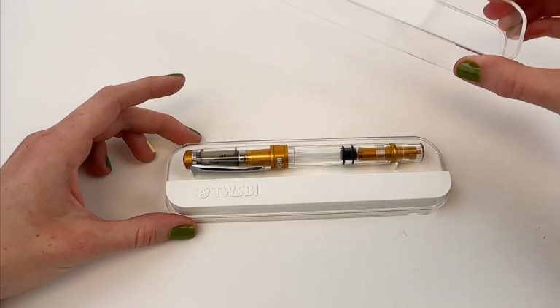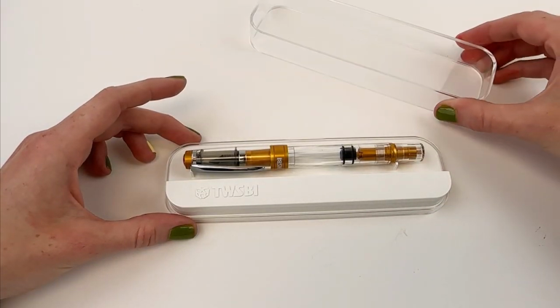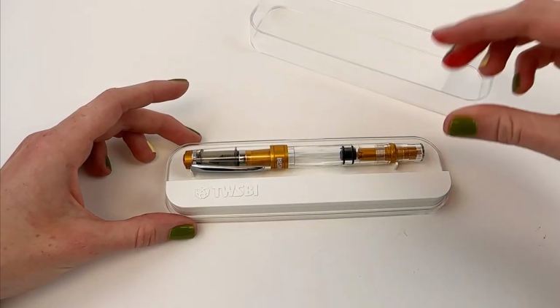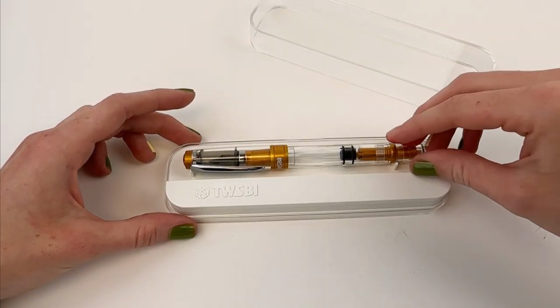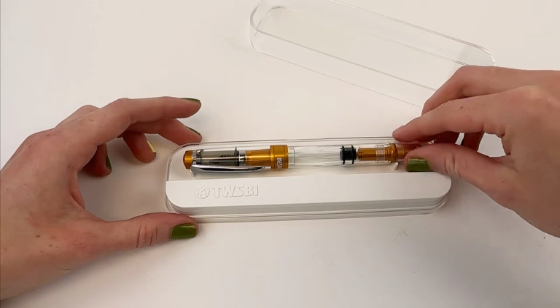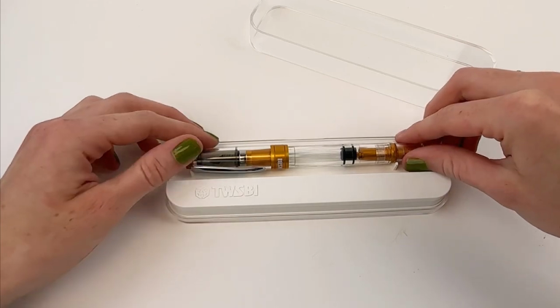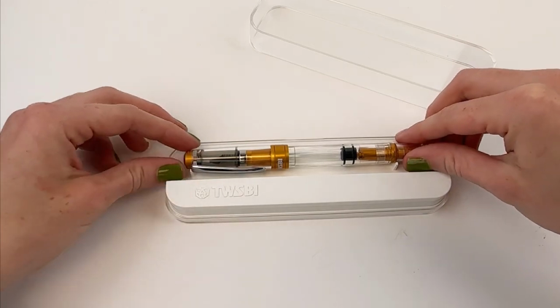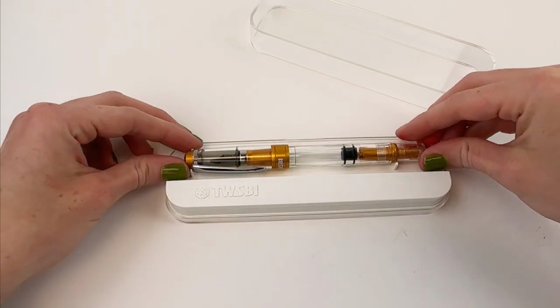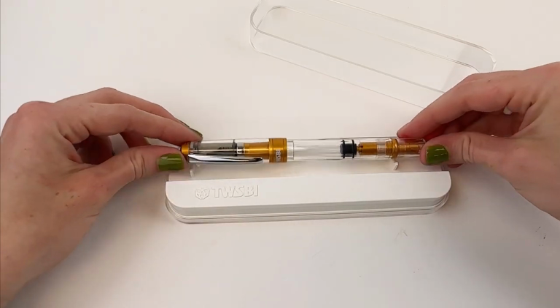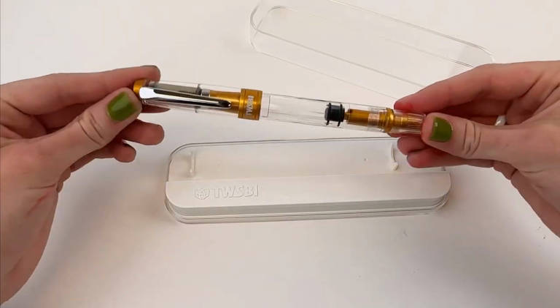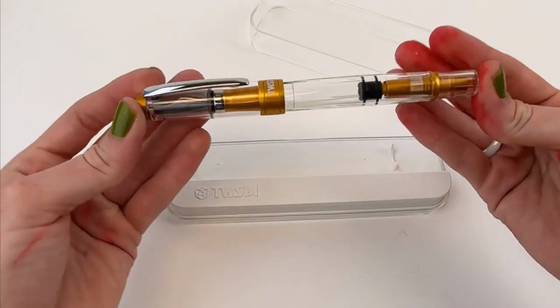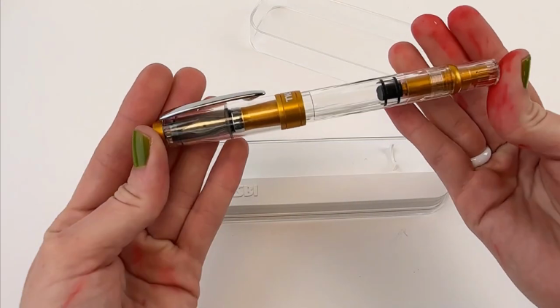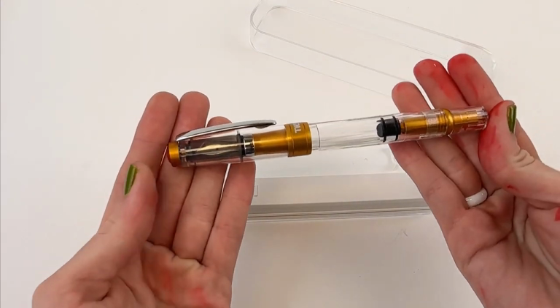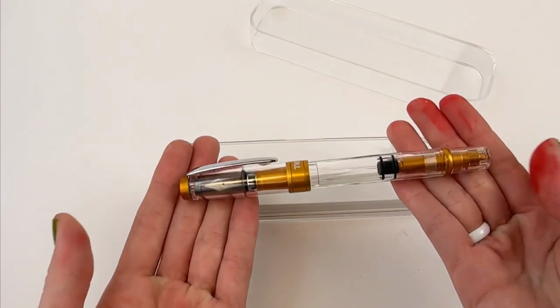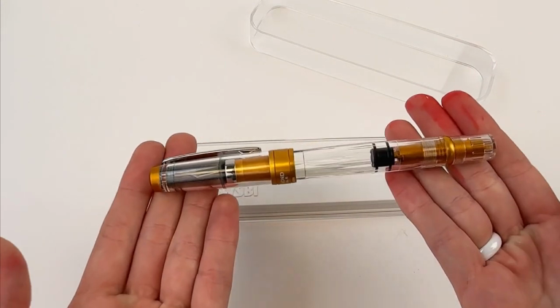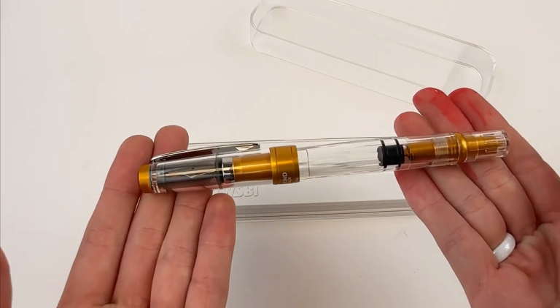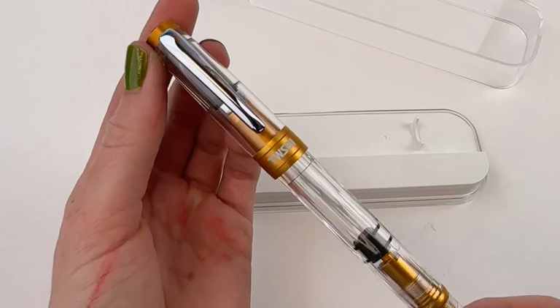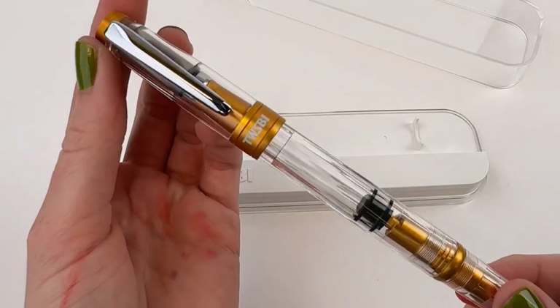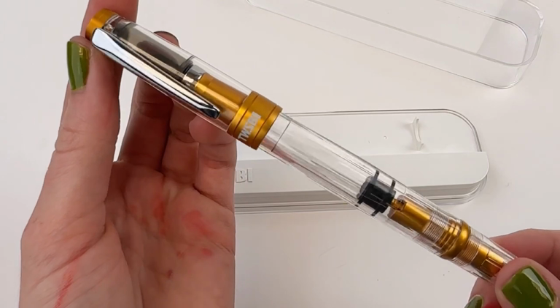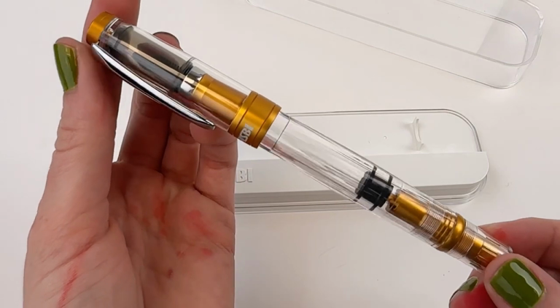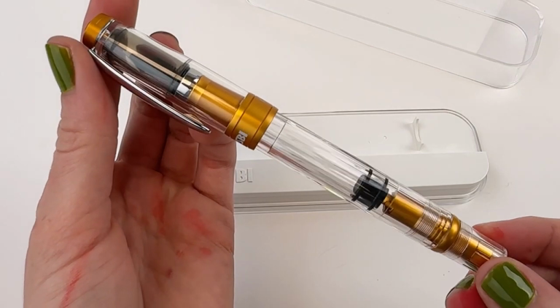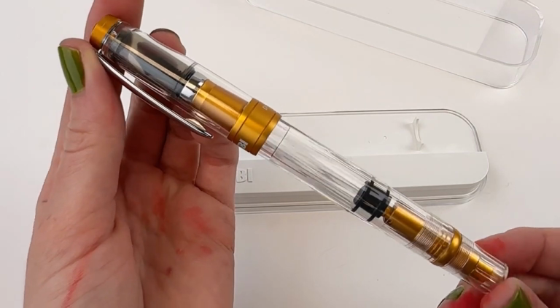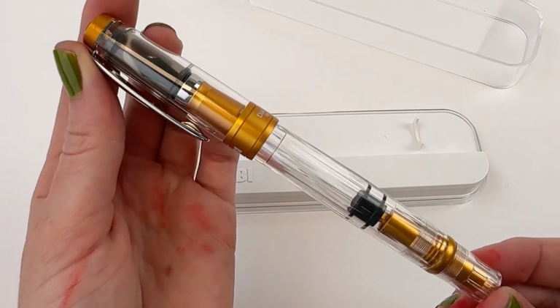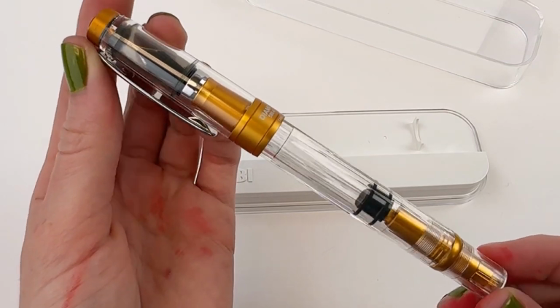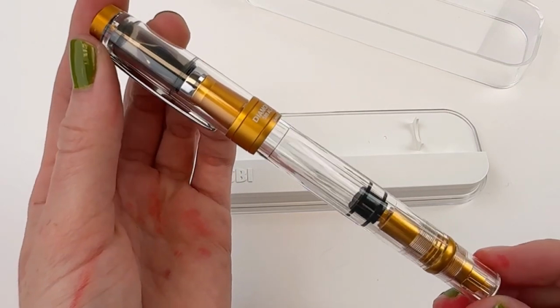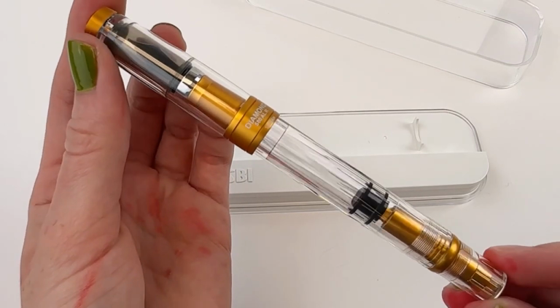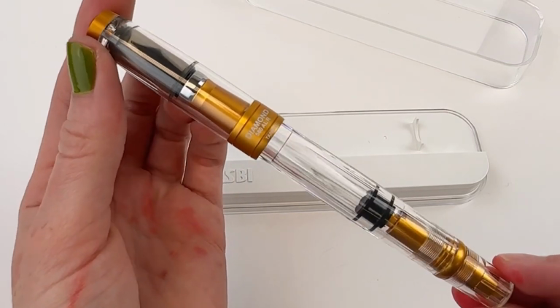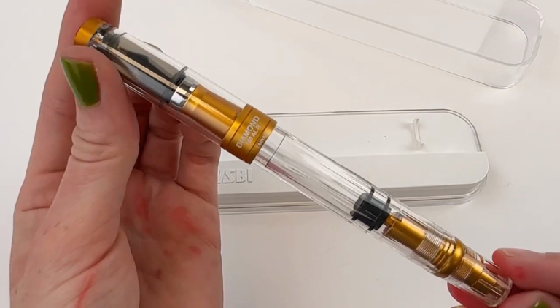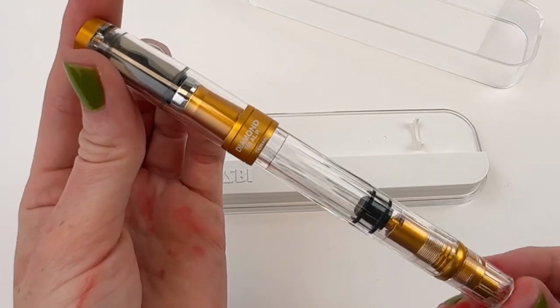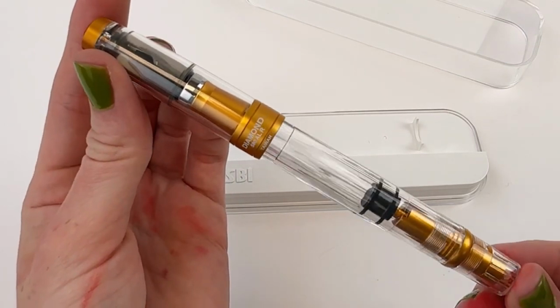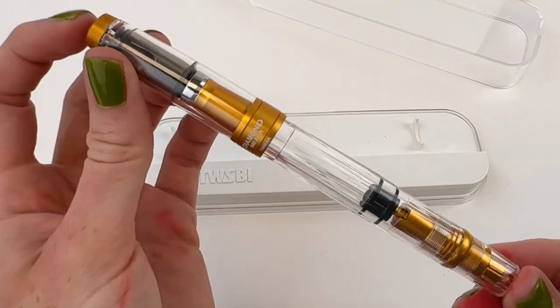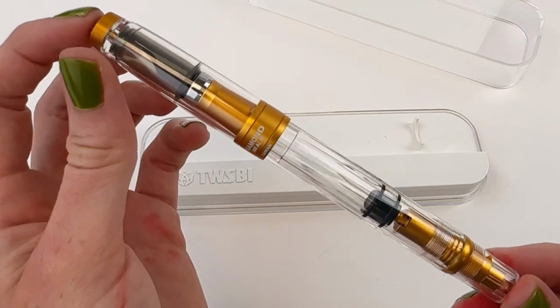You take it out of the plastic and it's propped up on these little stands — this is your first look. This is the TWSBI Diamond 580 ALR in sunset yellow, and that color was a new release for July 2023.